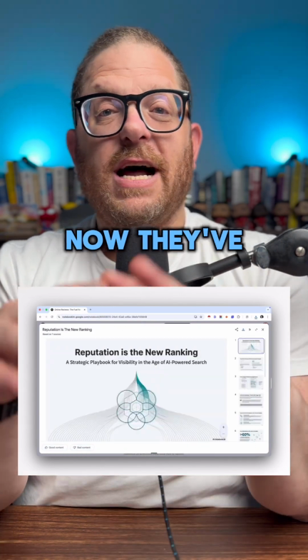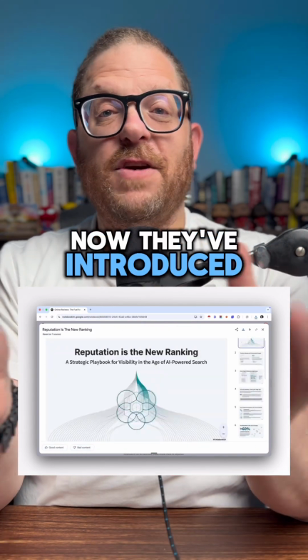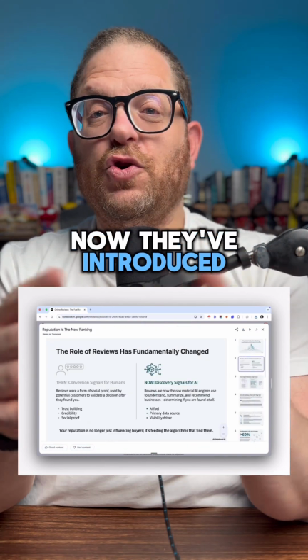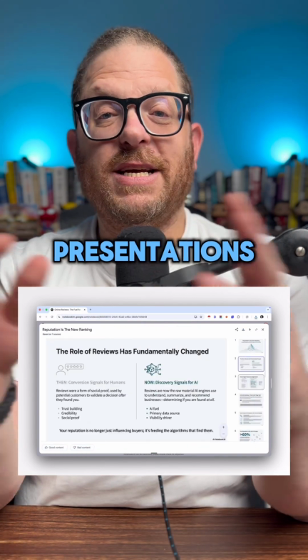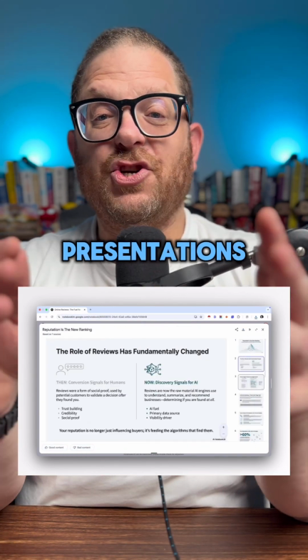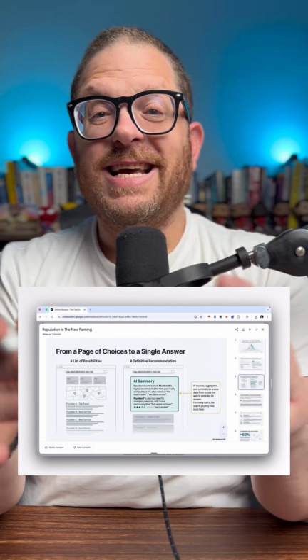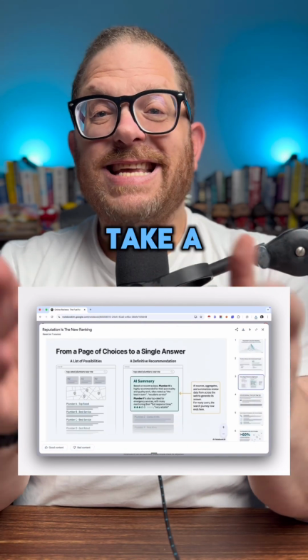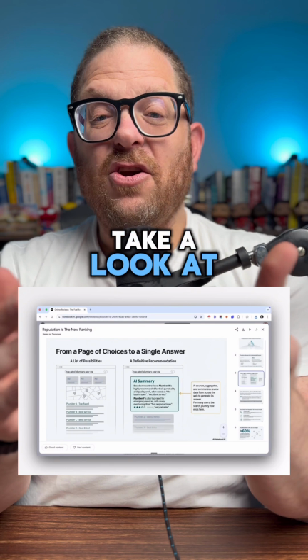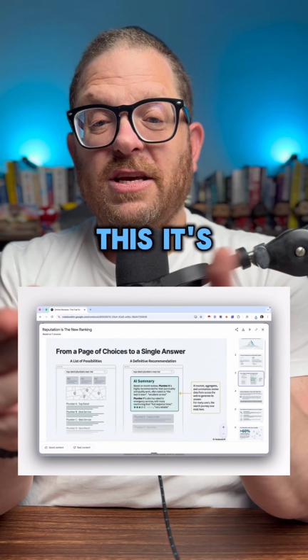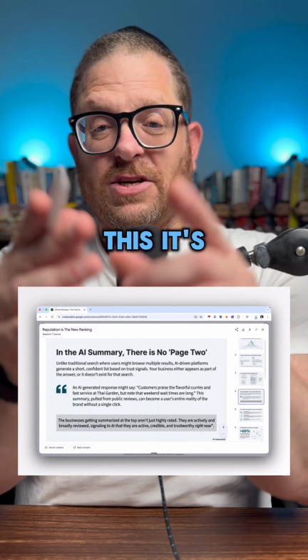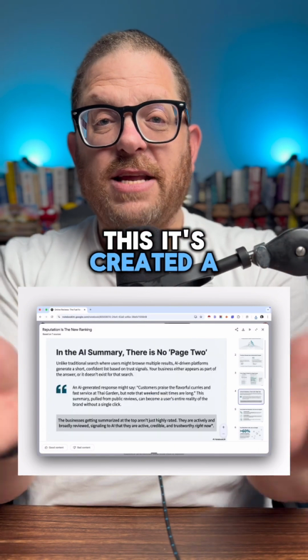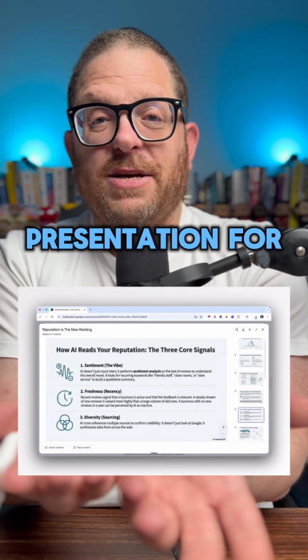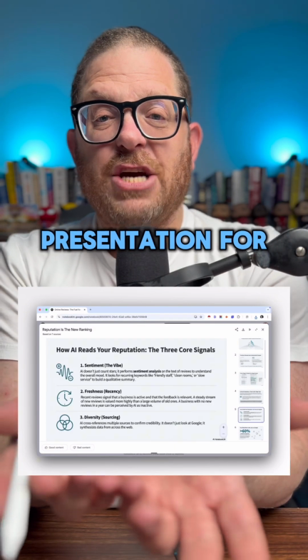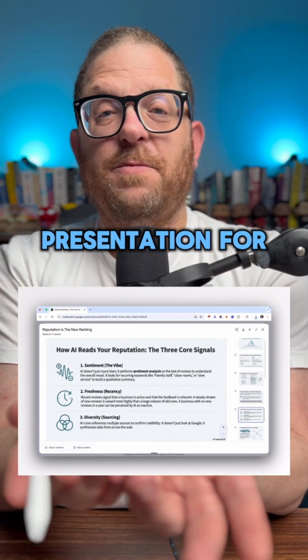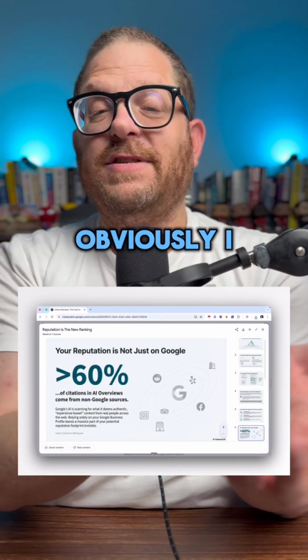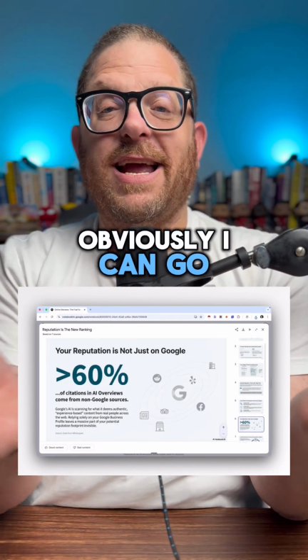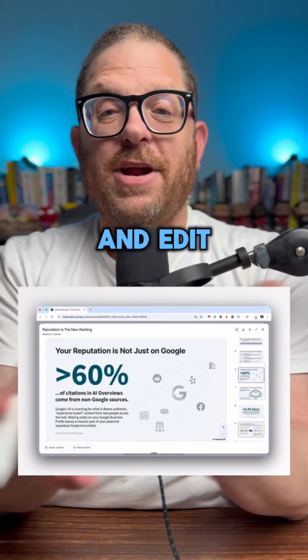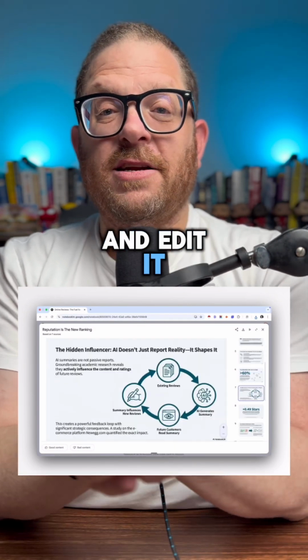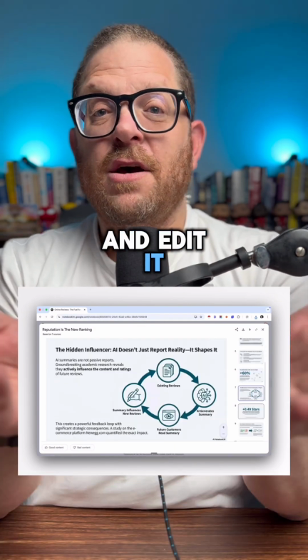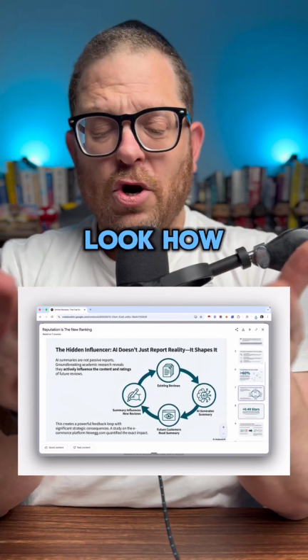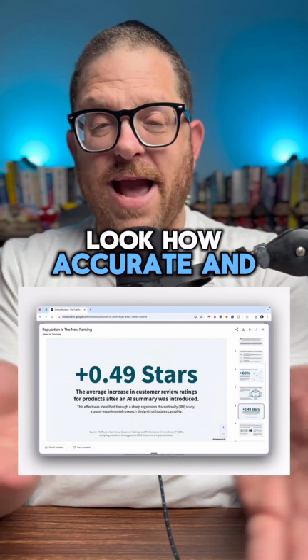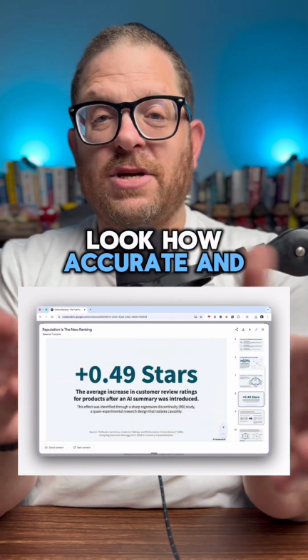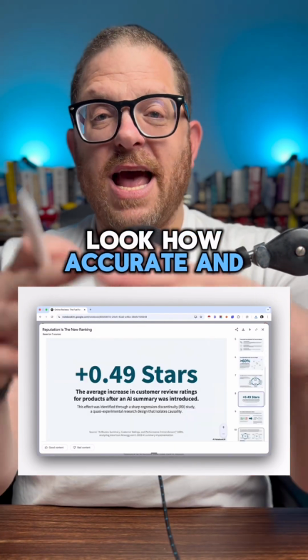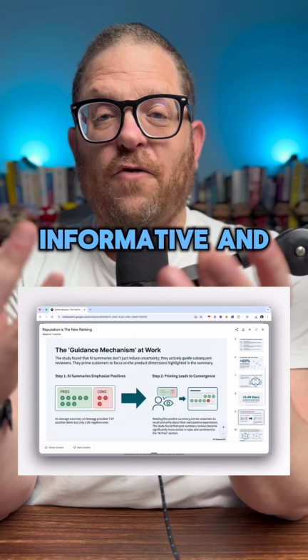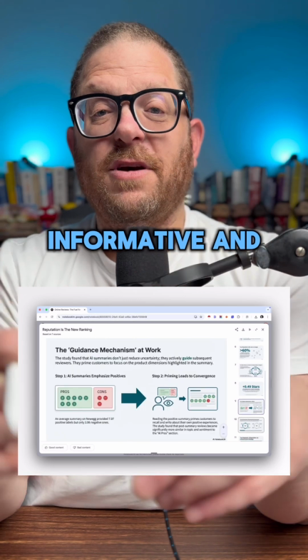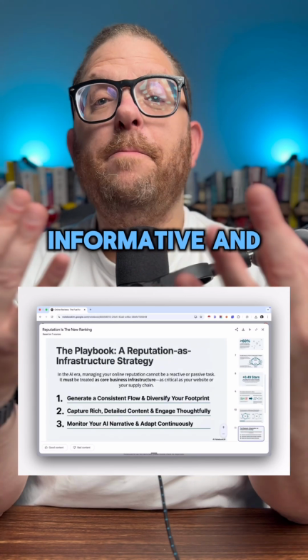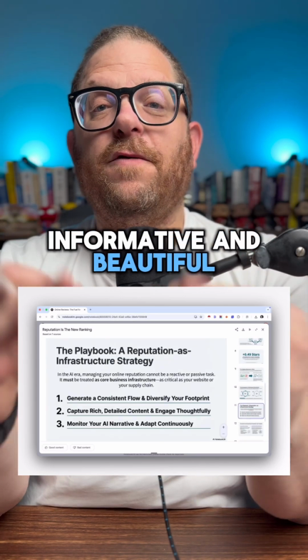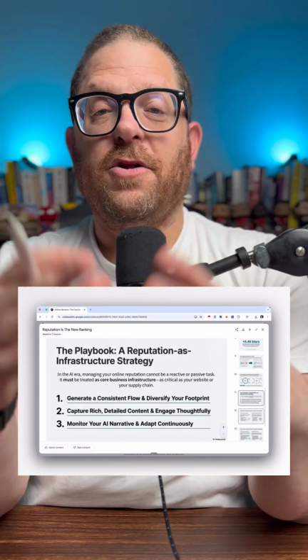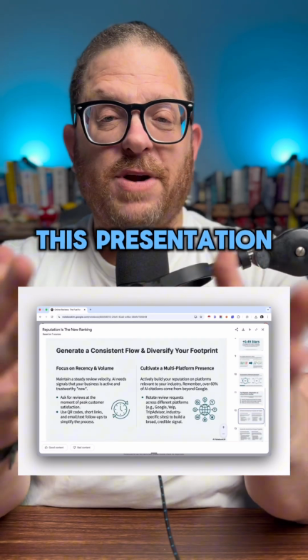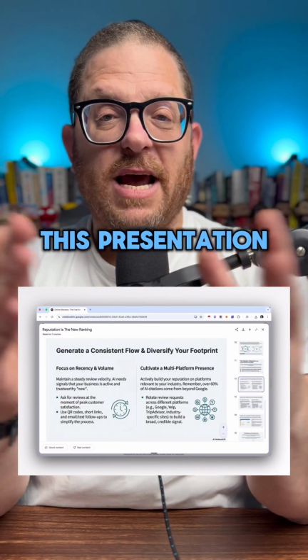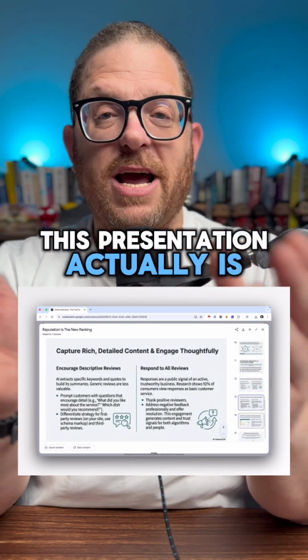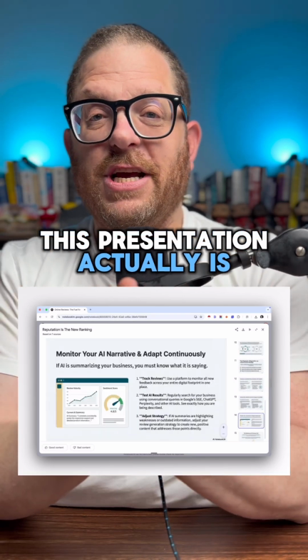Now they've introduced presentations. It's created a presentation for me and obviously I can go and edit it. Look how accurate, informative, and beautiful this presentation actually is.